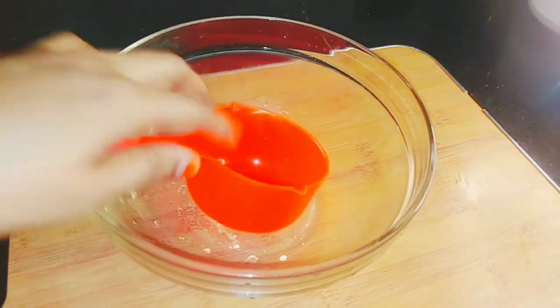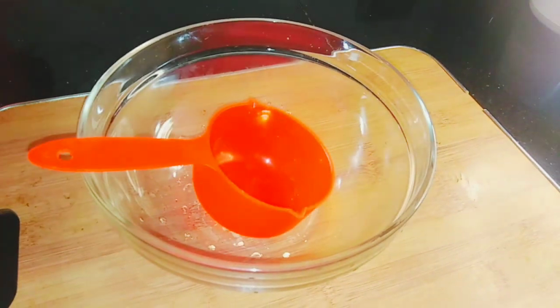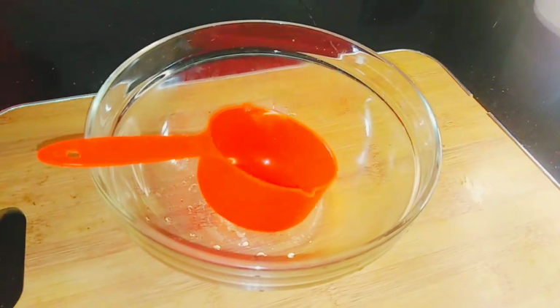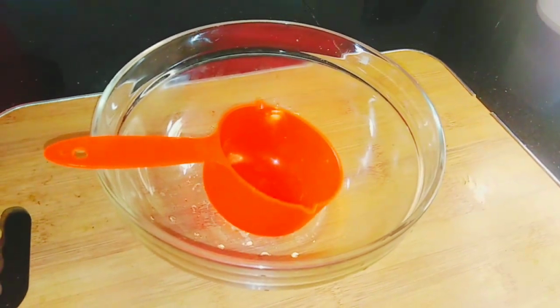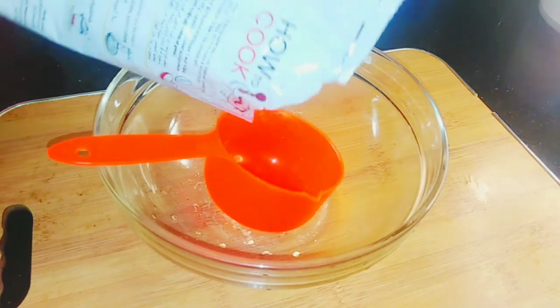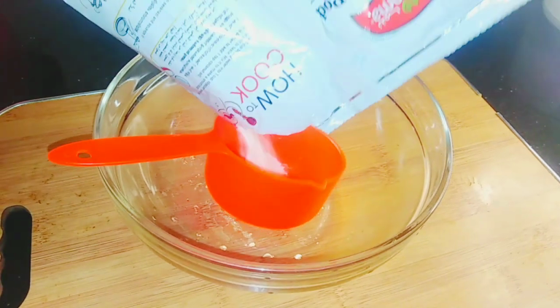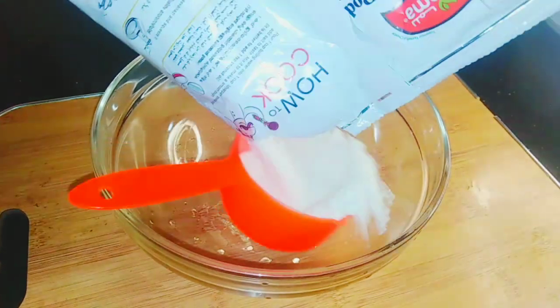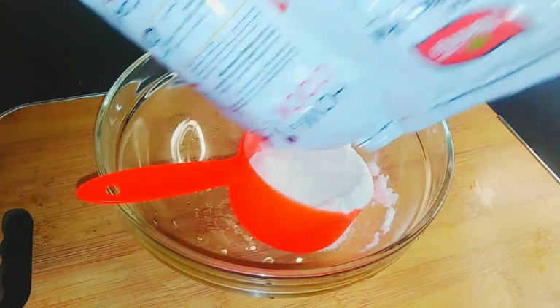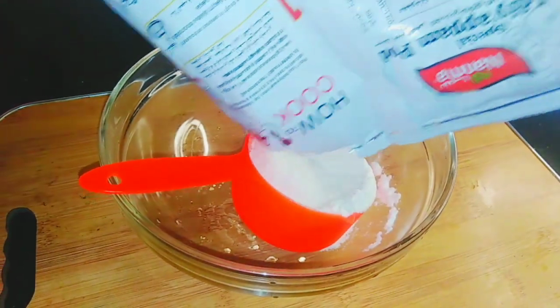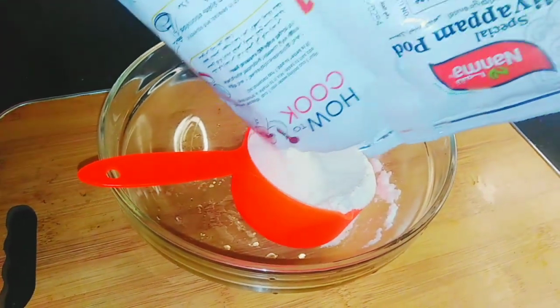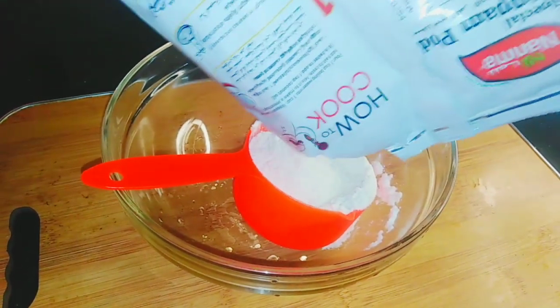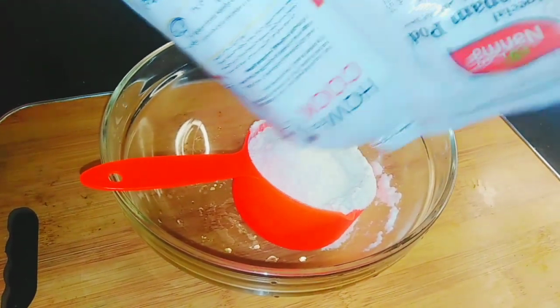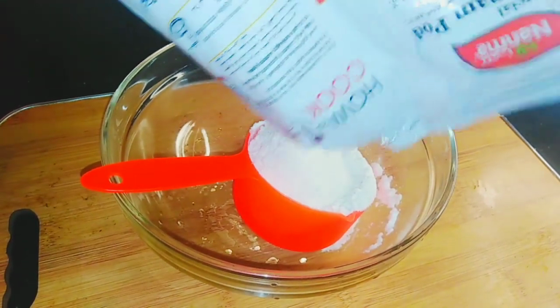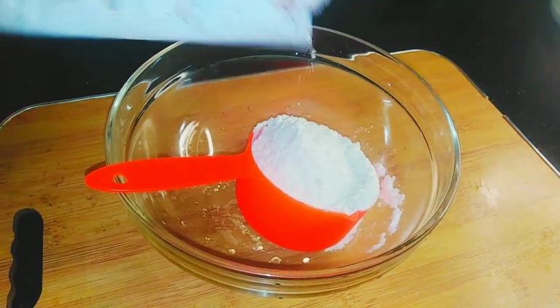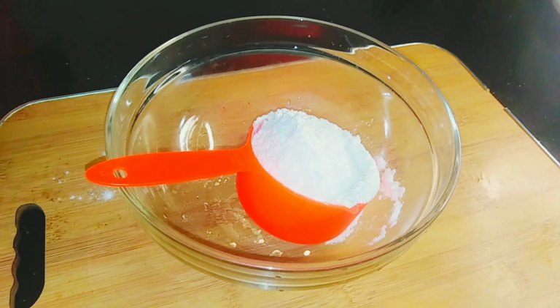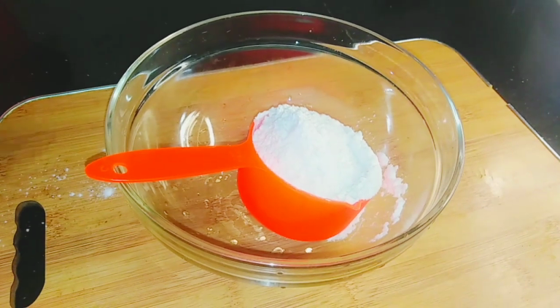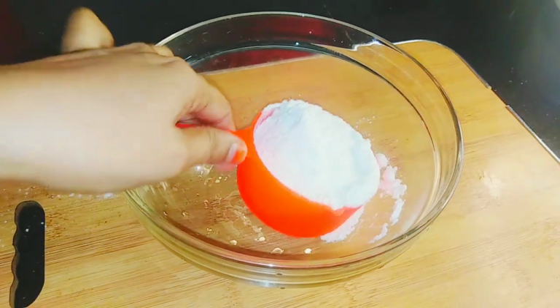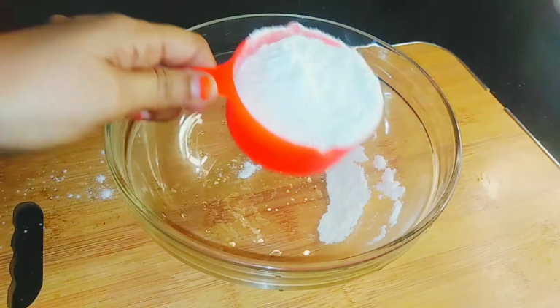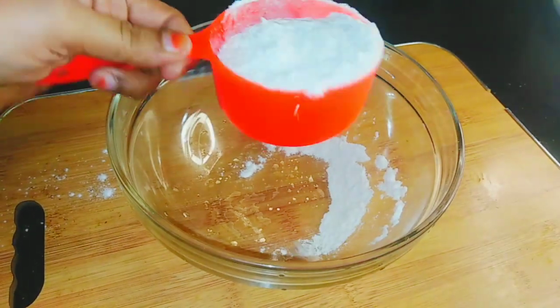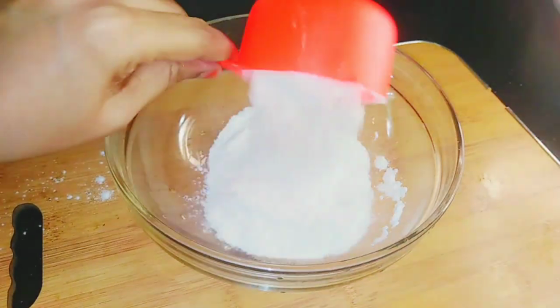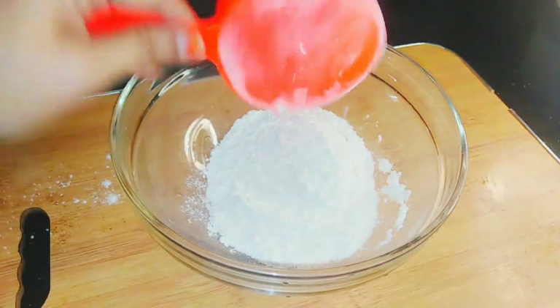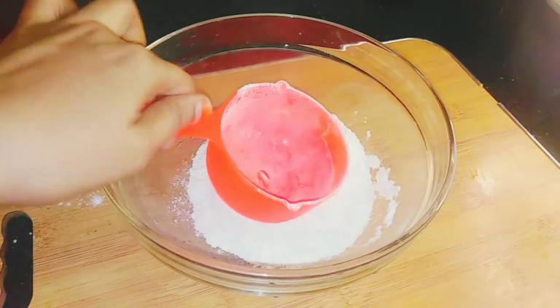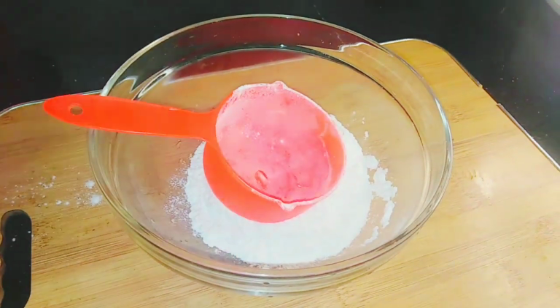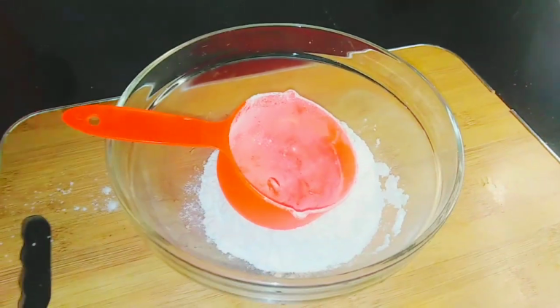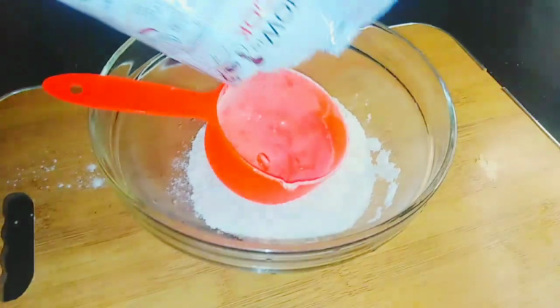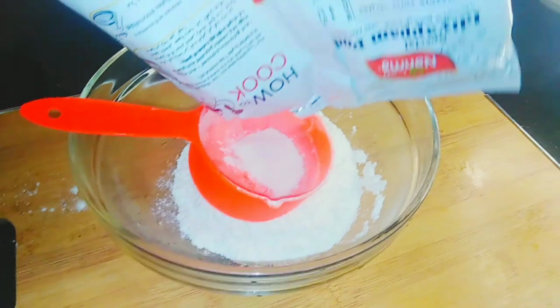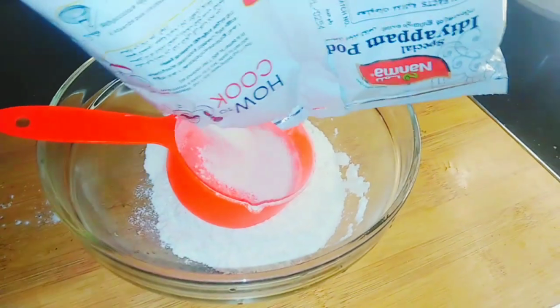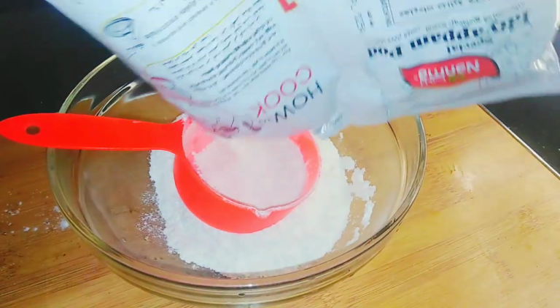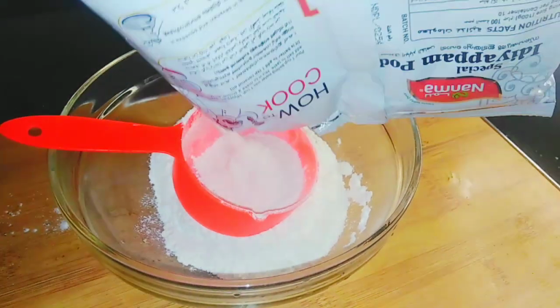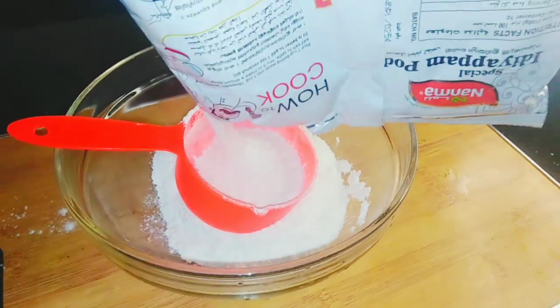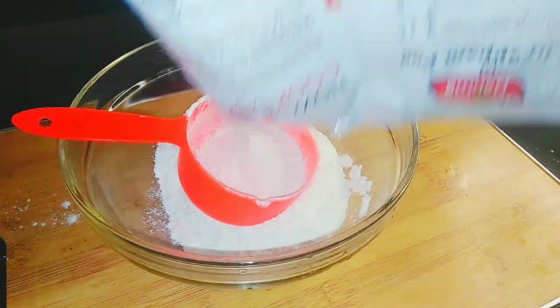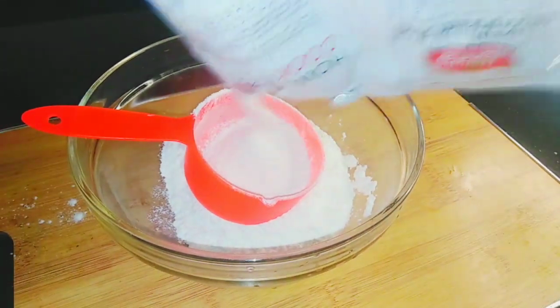I'm going to add a cup. I'm going to add it — about 100 cups. Then I'm going to add extra cups.